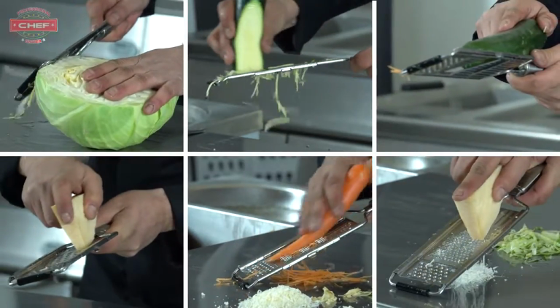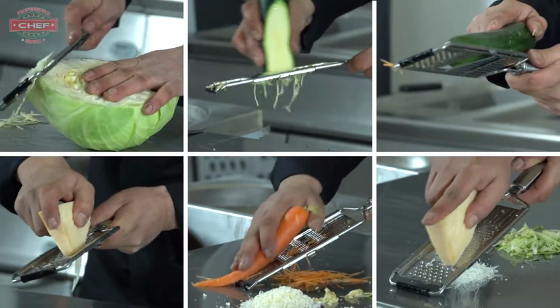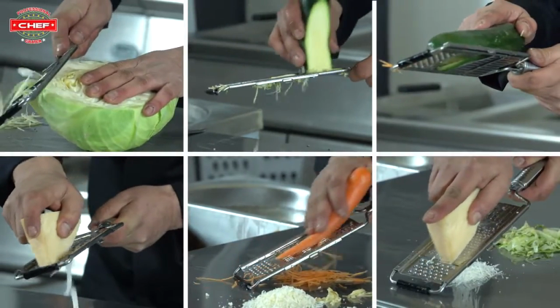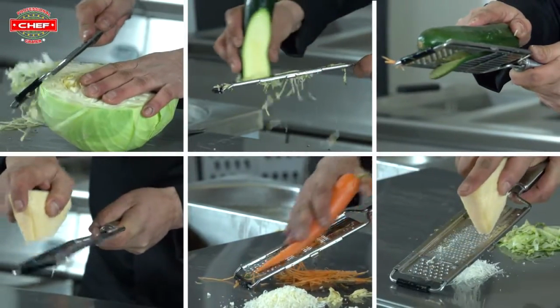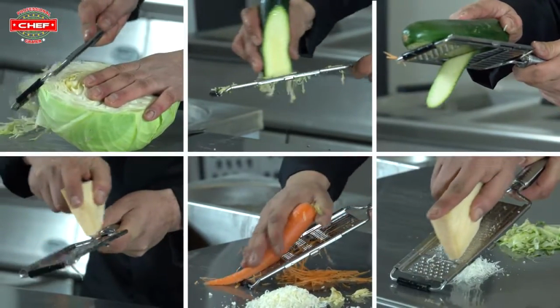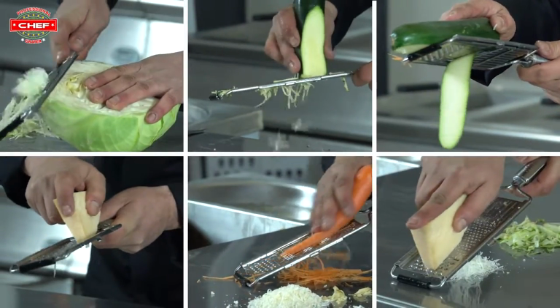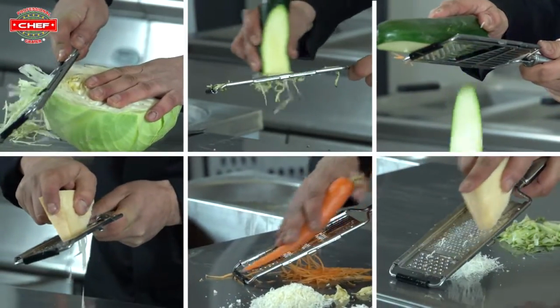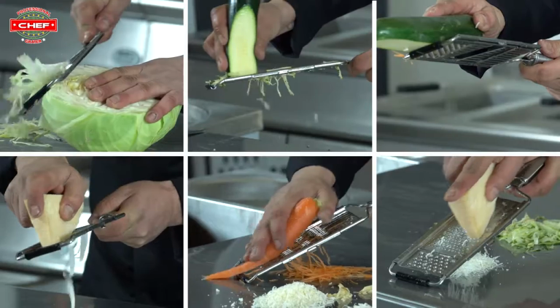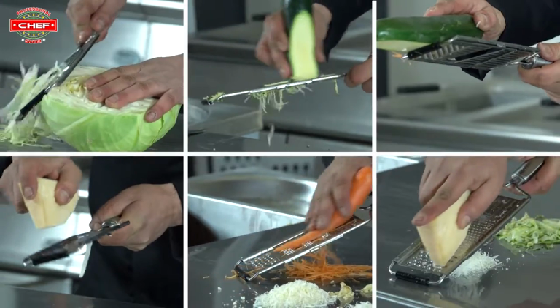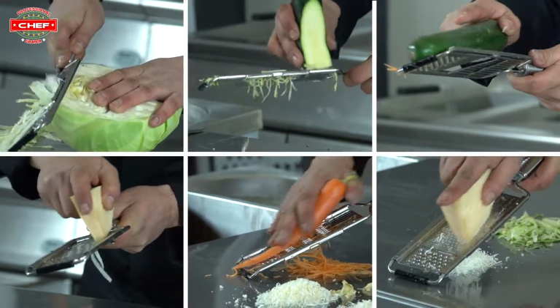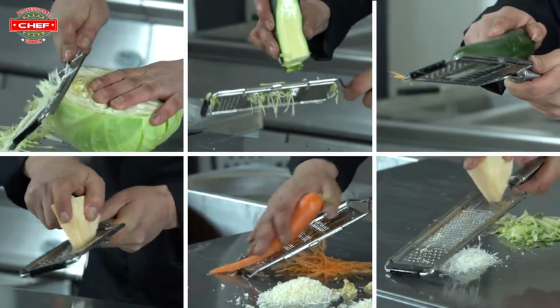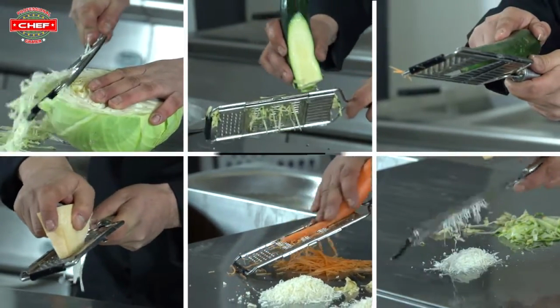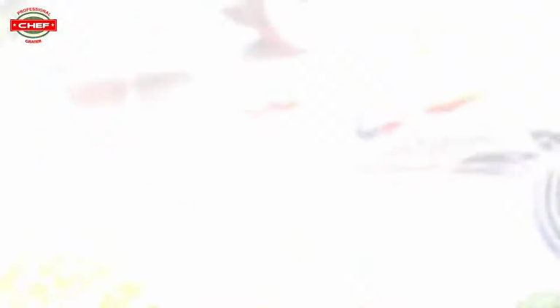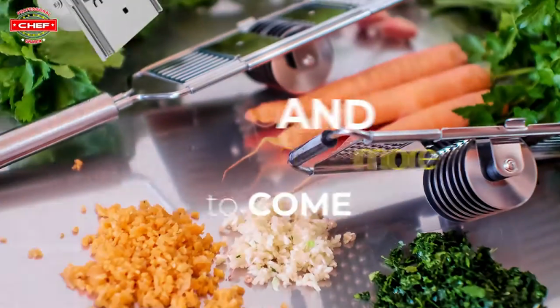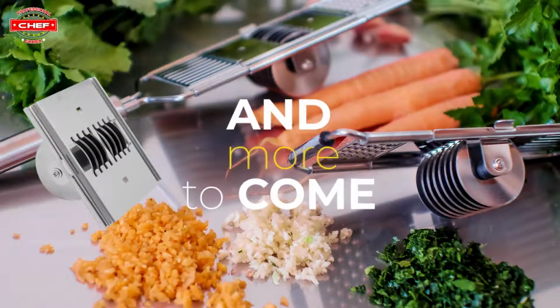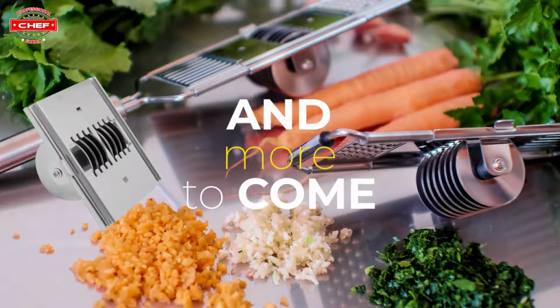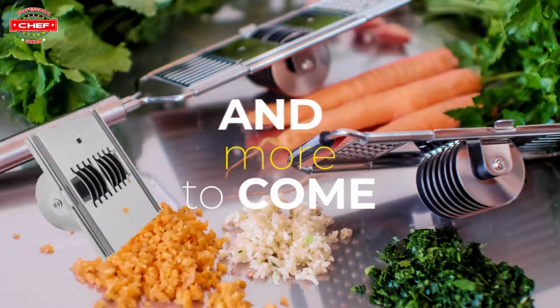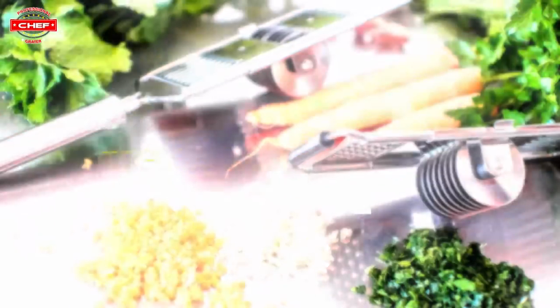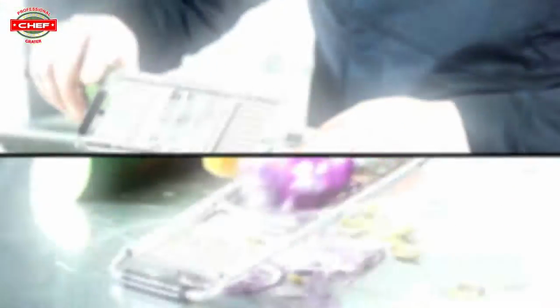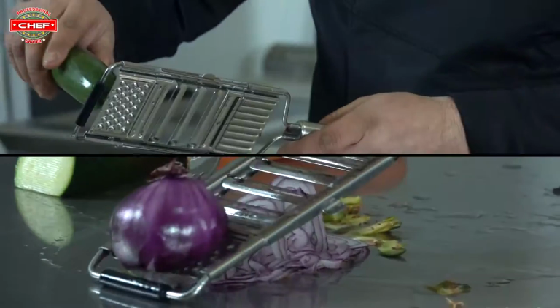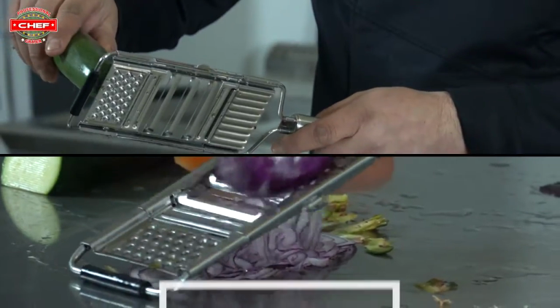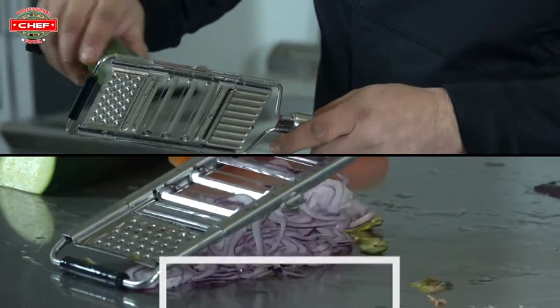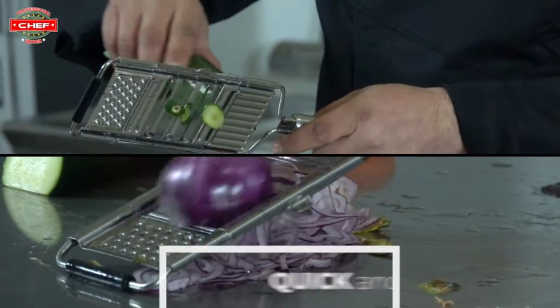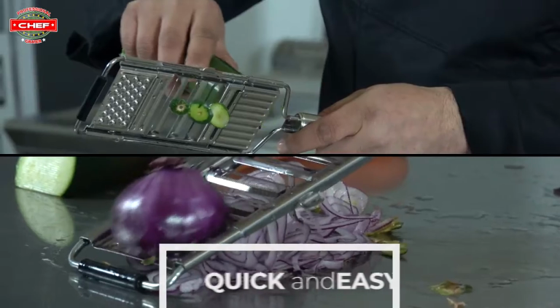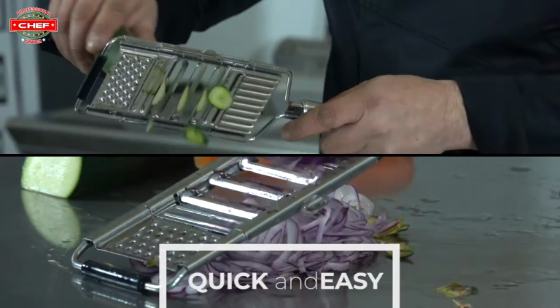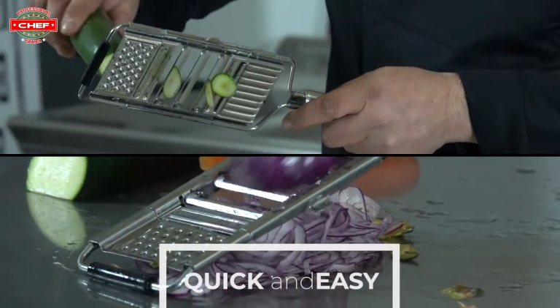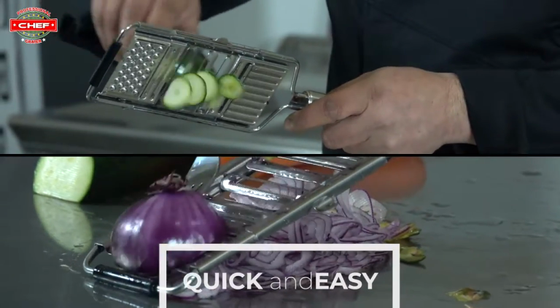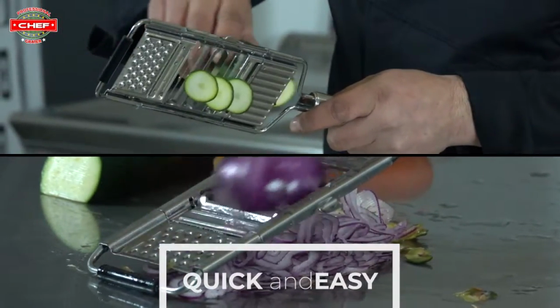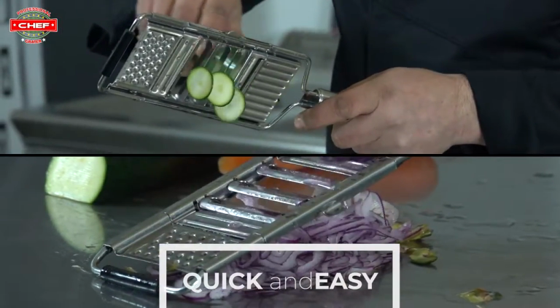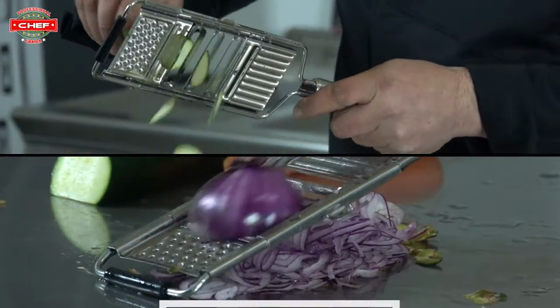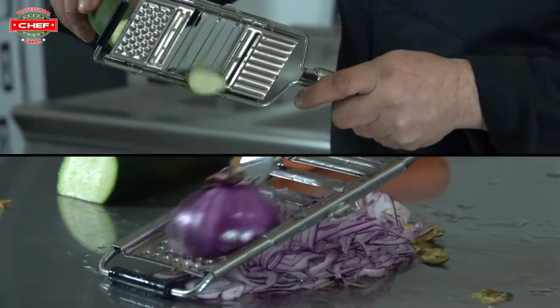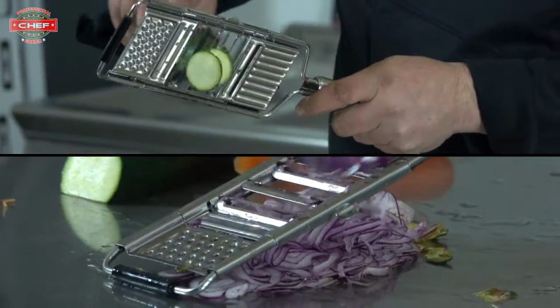Slice. Cut. Shred. Grate. Double slice. Julienne cut. And more to come. The Innative Kitchen Tool, now equipped with new technology, even easier to use.